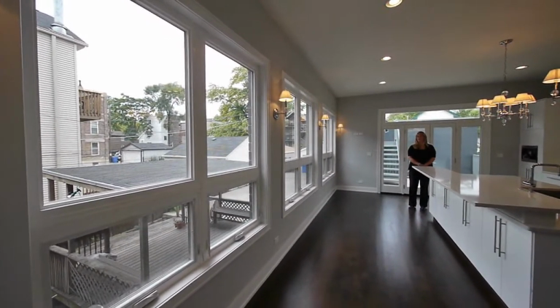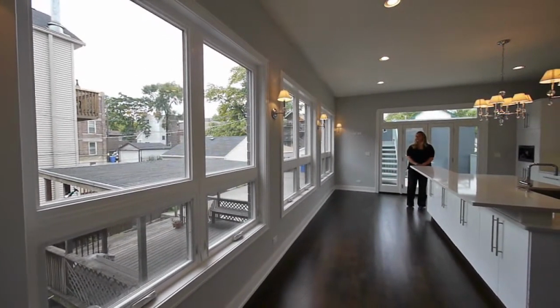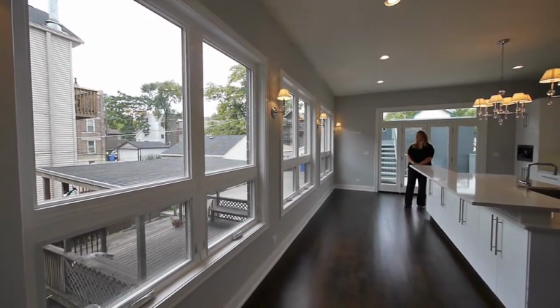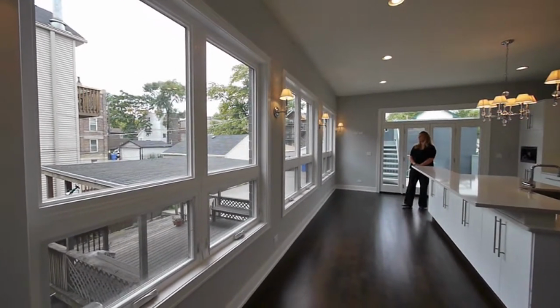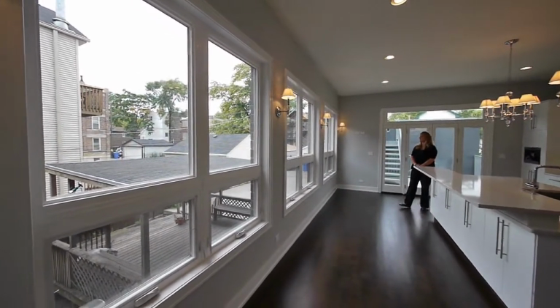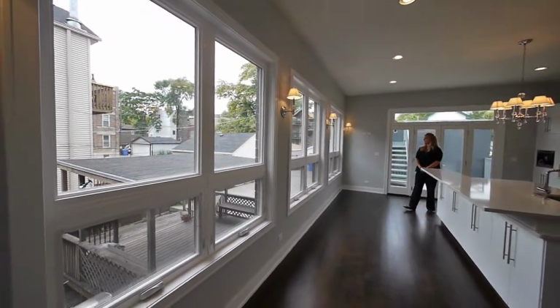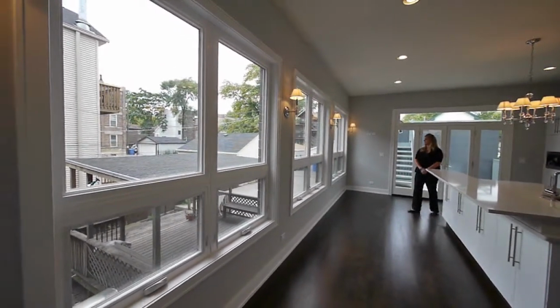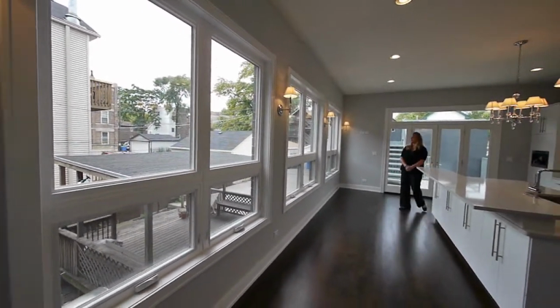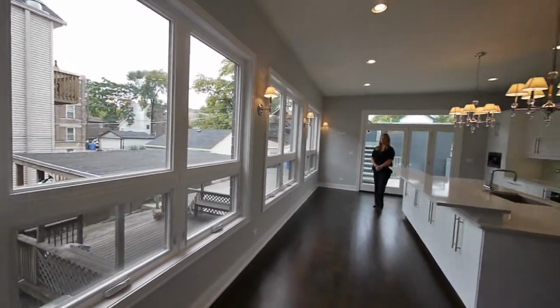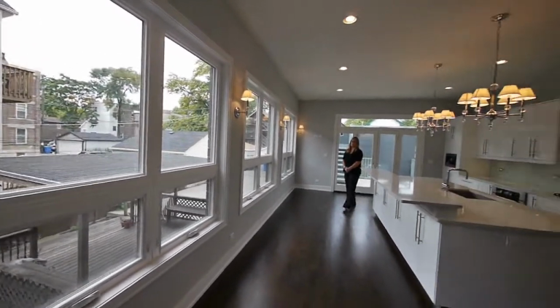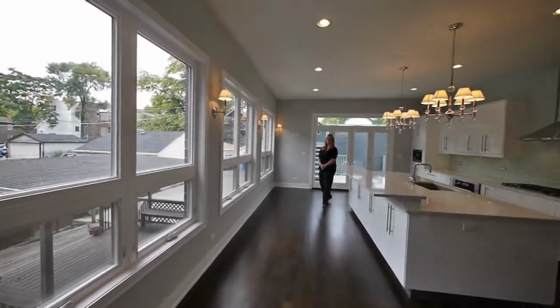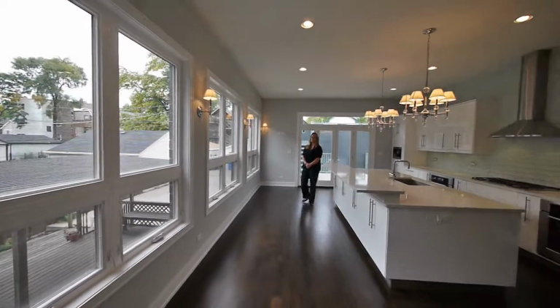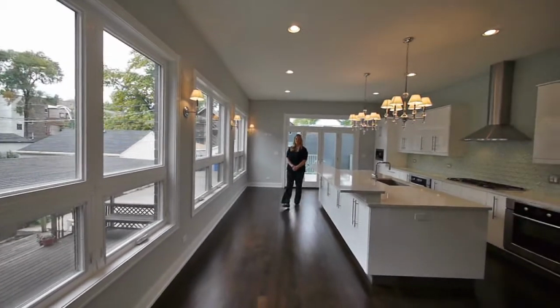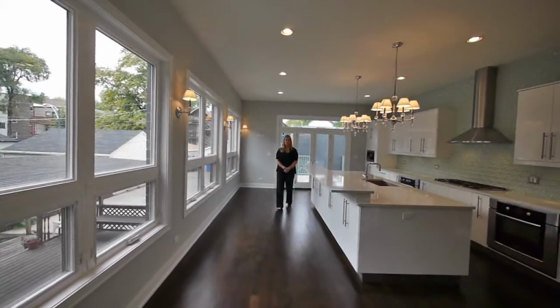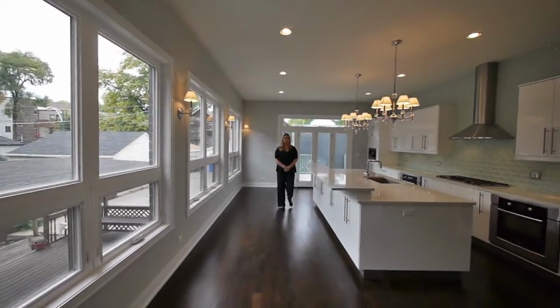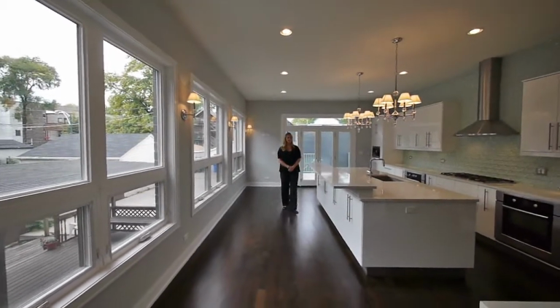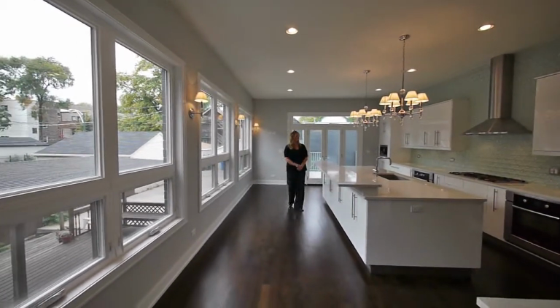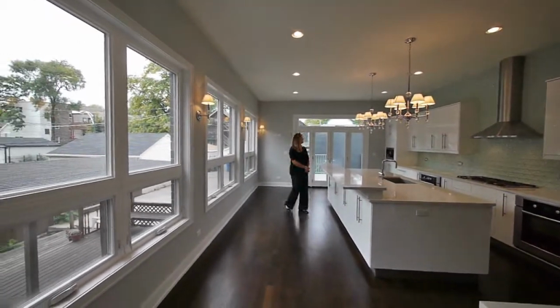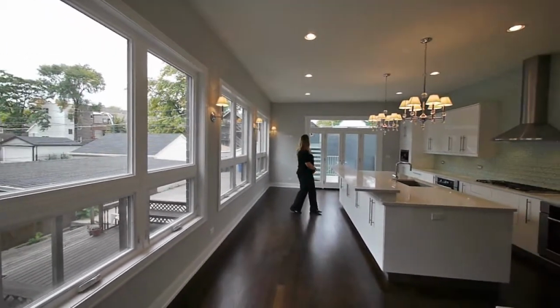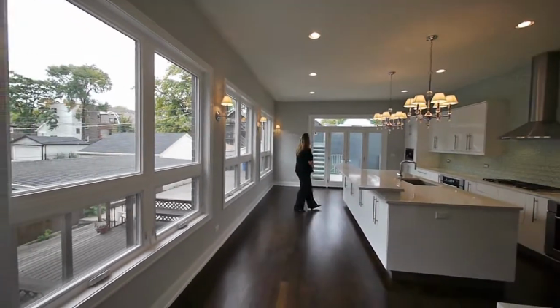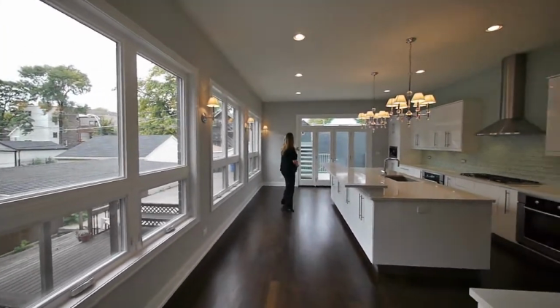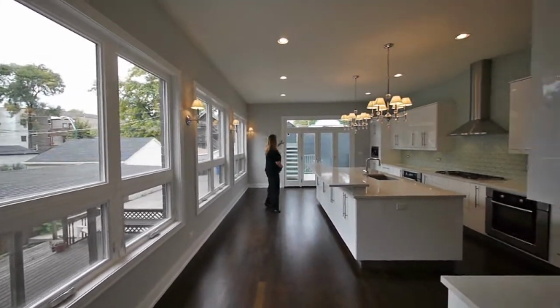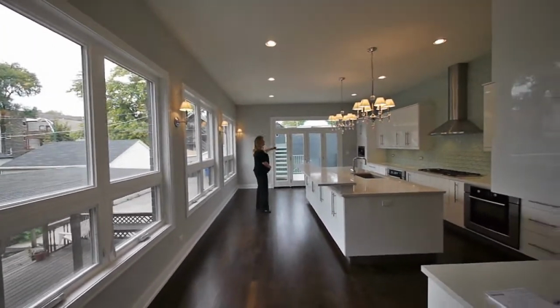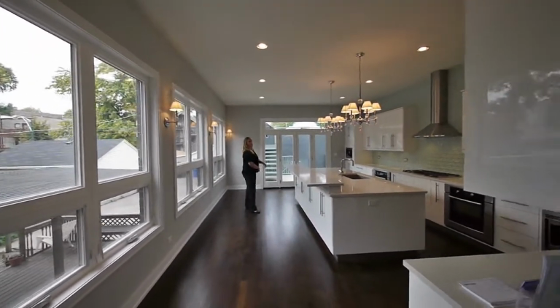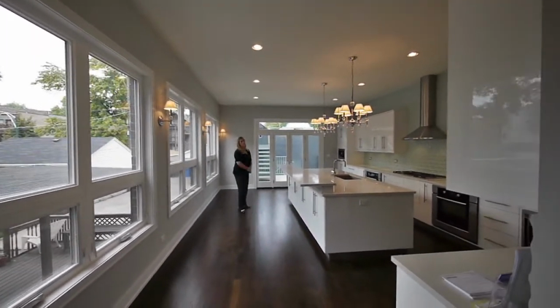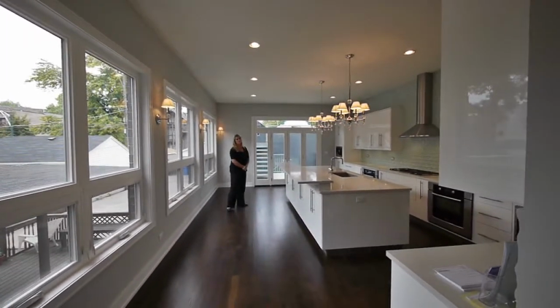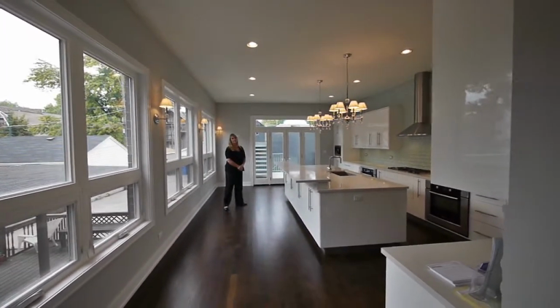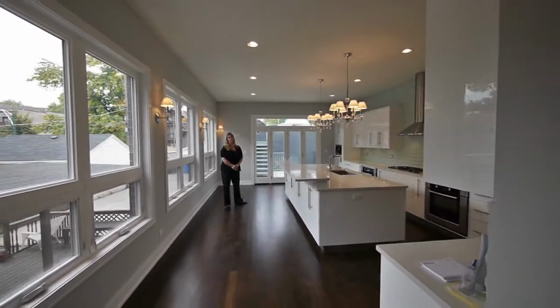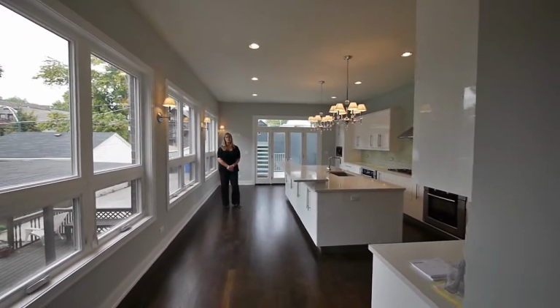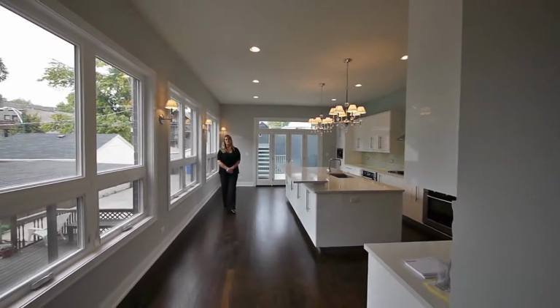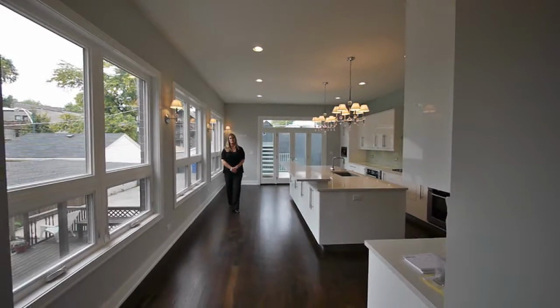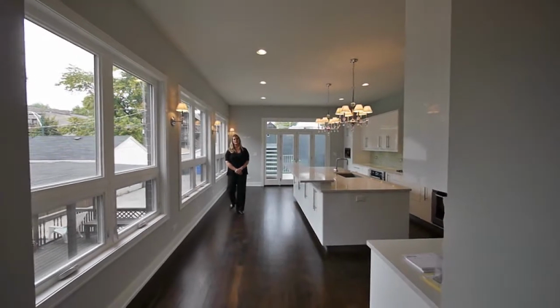Great wall of windows — gives you a lot of light. Because we face south, it's great. And this door faces west, so you can get an enormous amount of light.